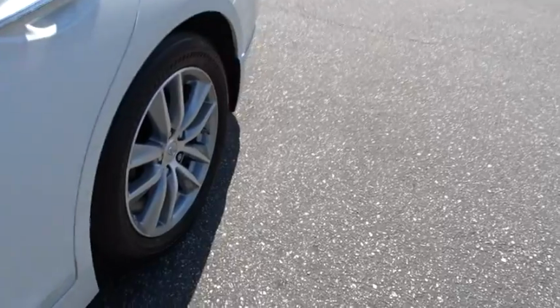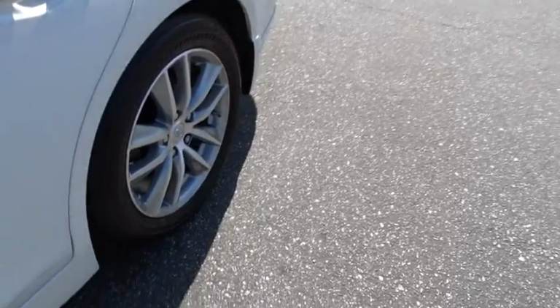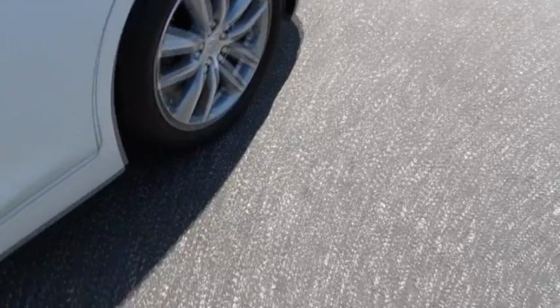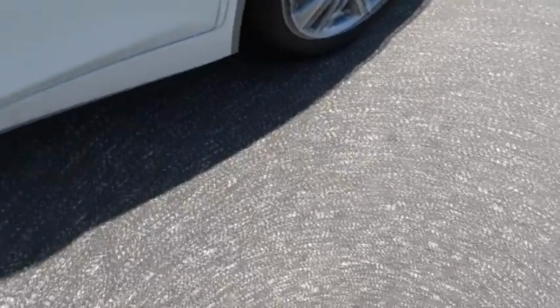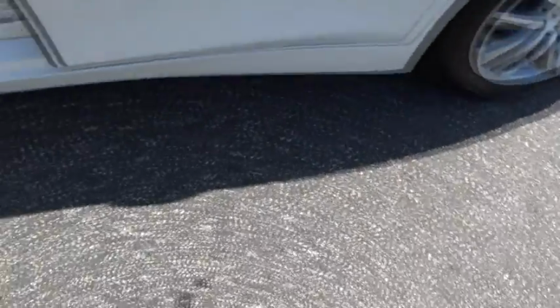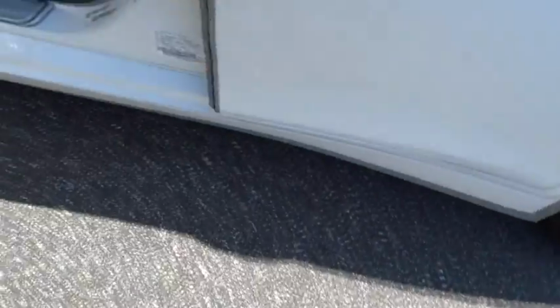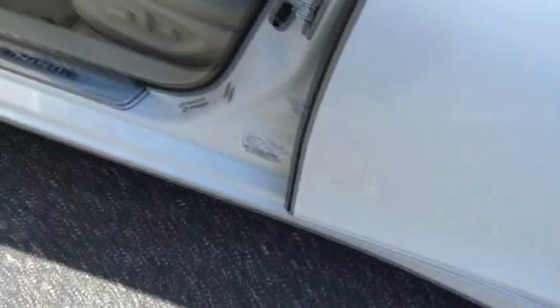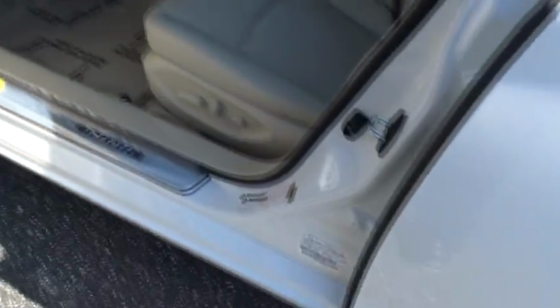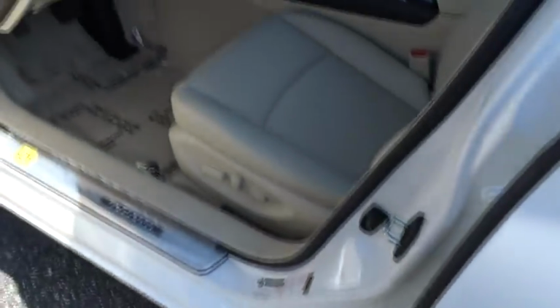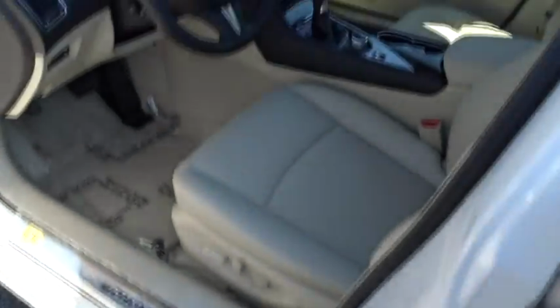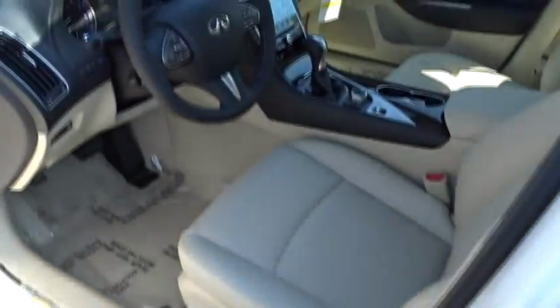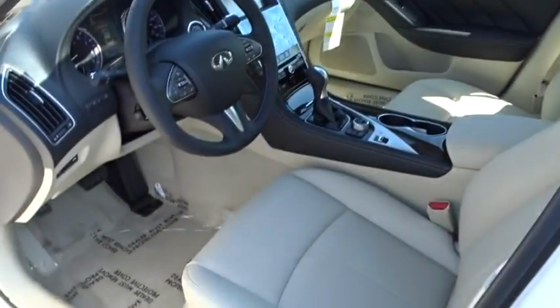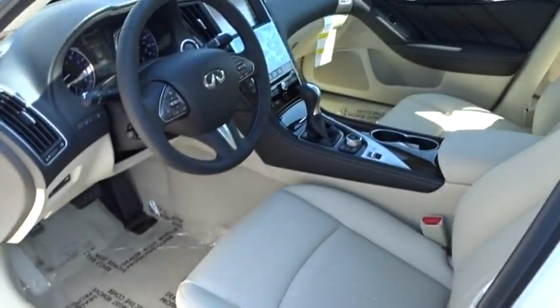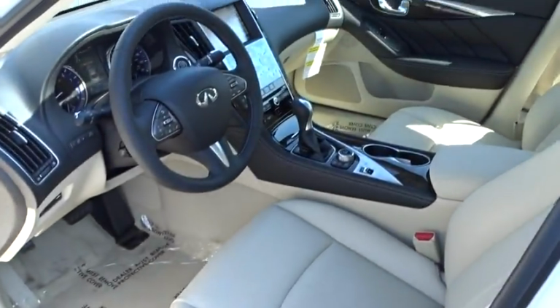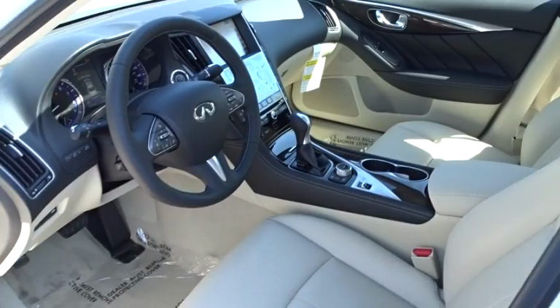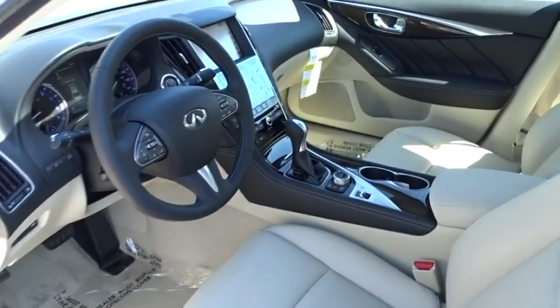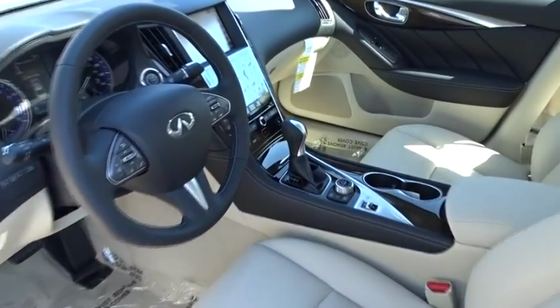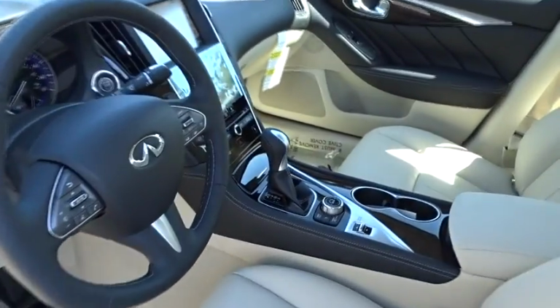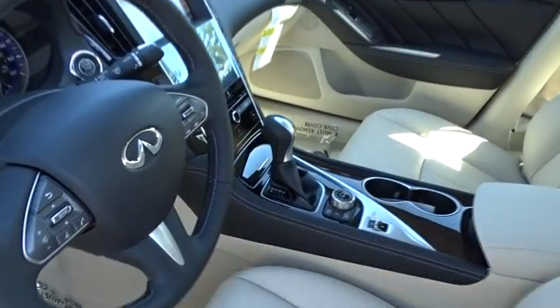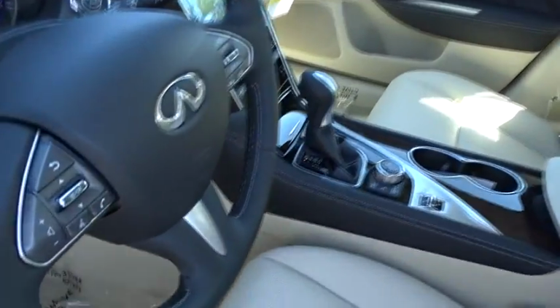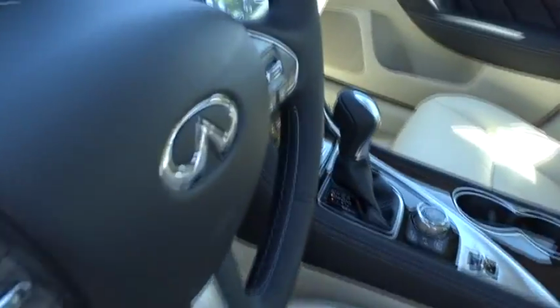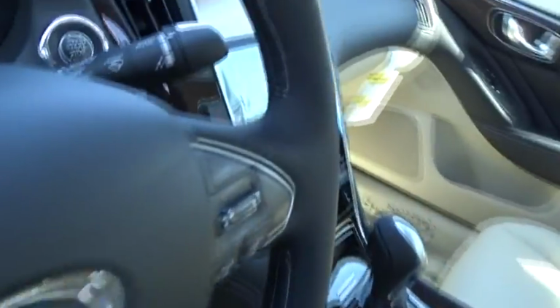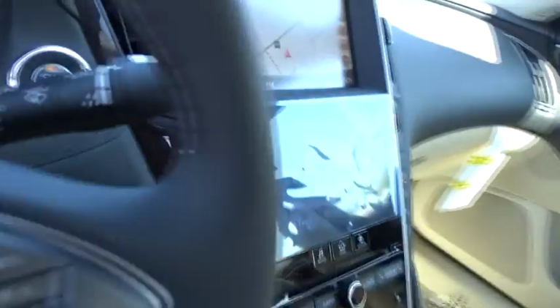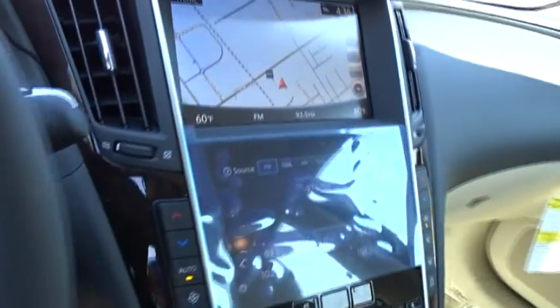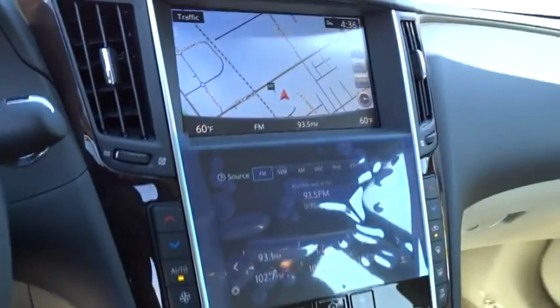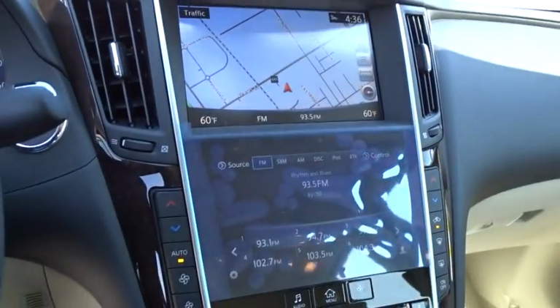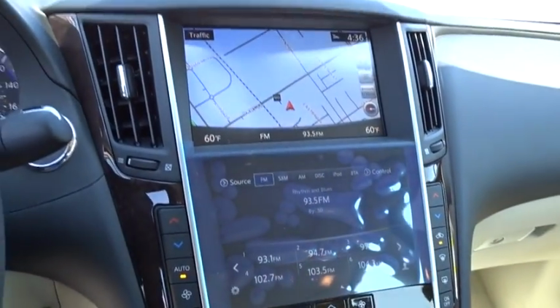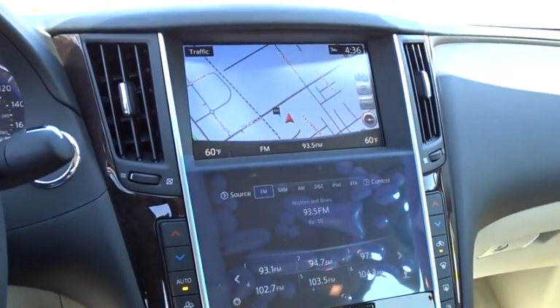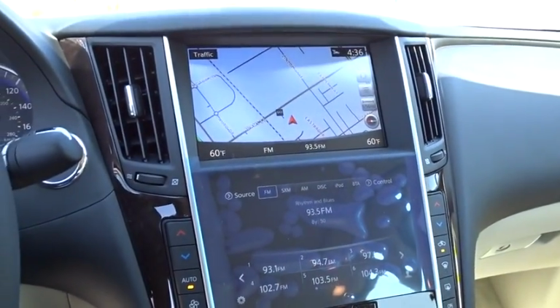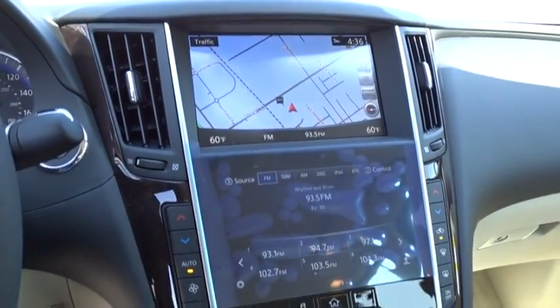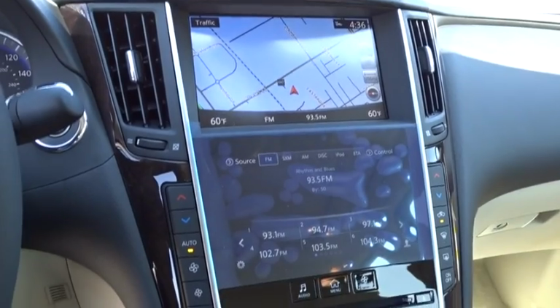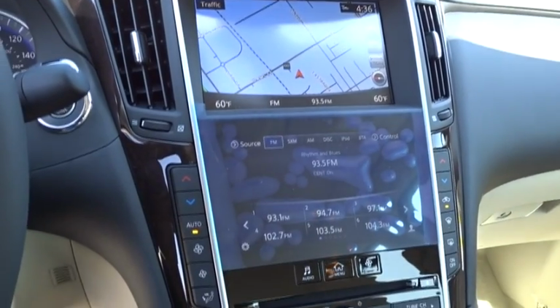Power steering, adjustable steering wheel, four-wheel disc brakes, cruise control, keyless start, aluminum wheels, floor mat, auto-dimming rear-view mirror, AM-FM stereo radio.